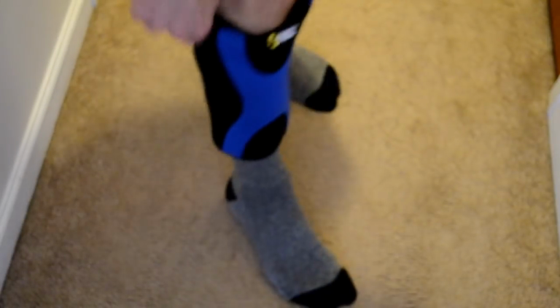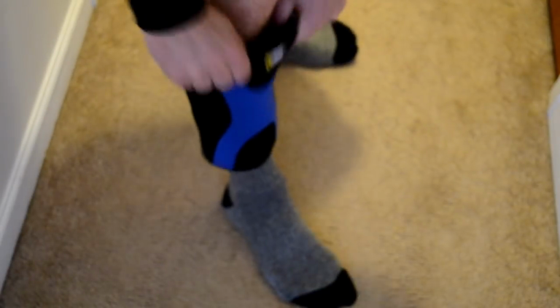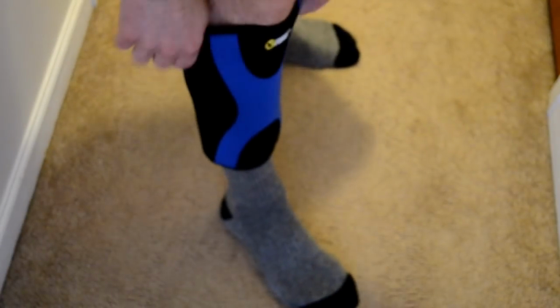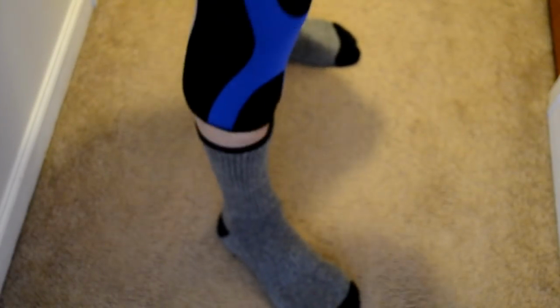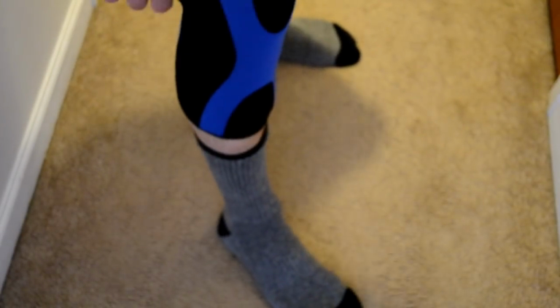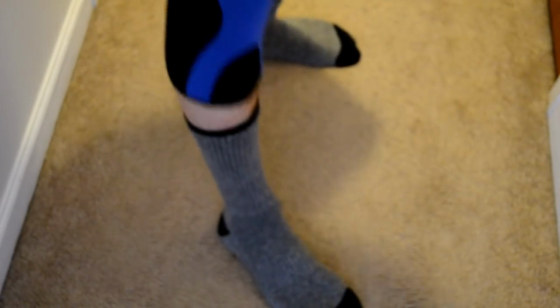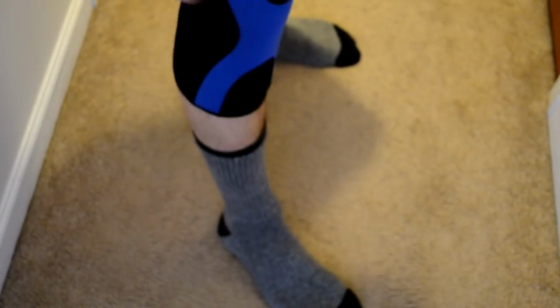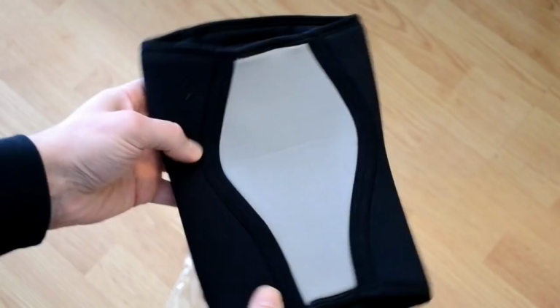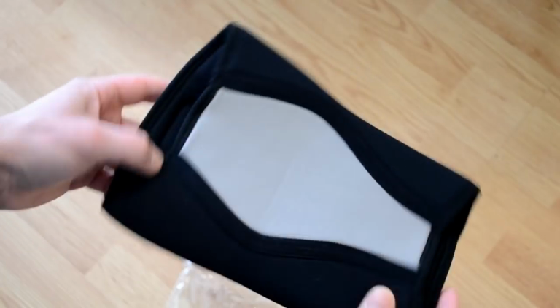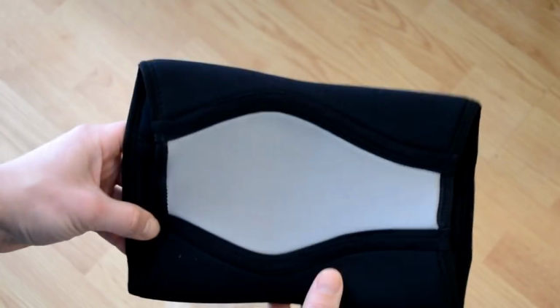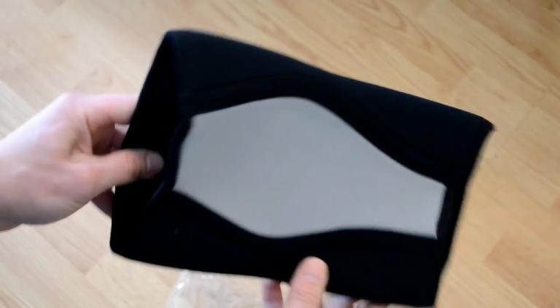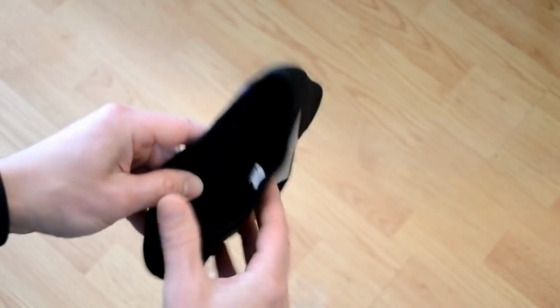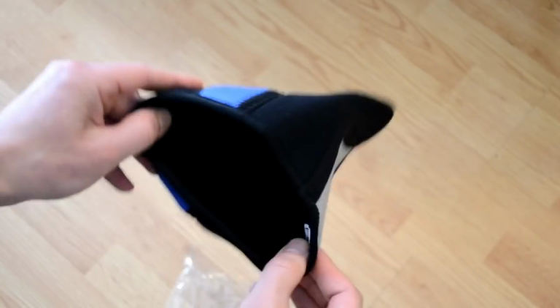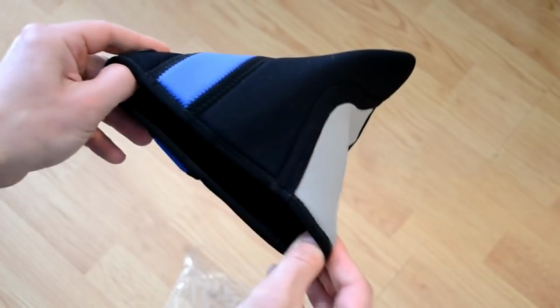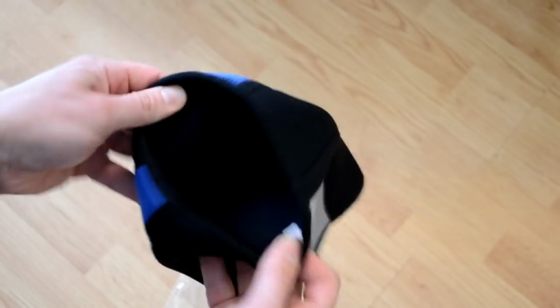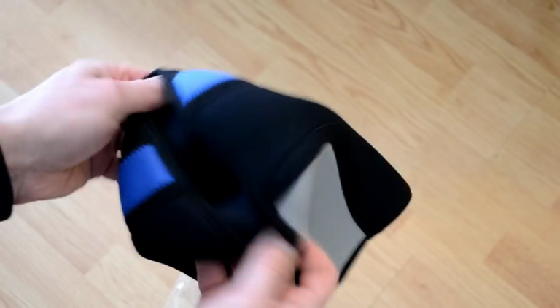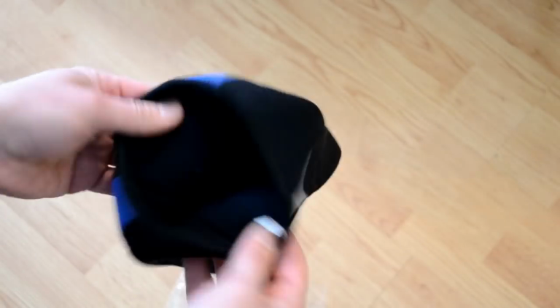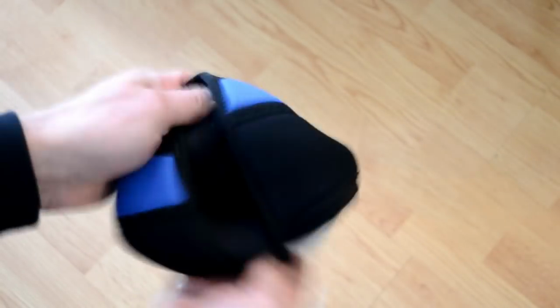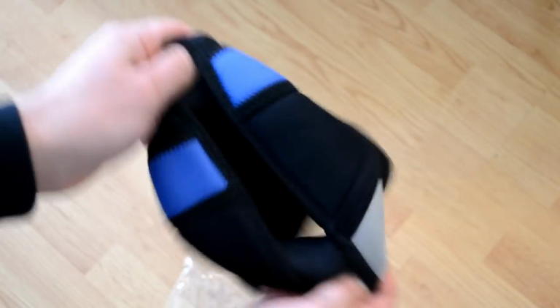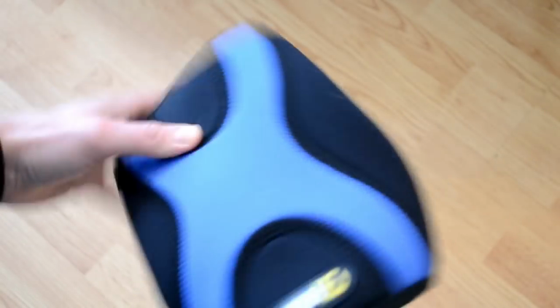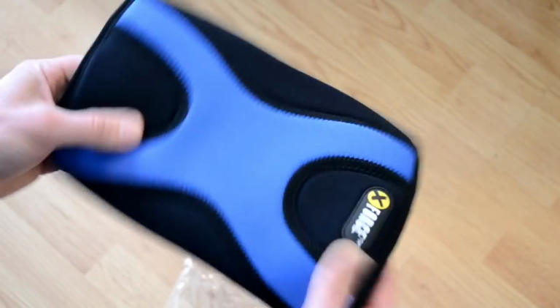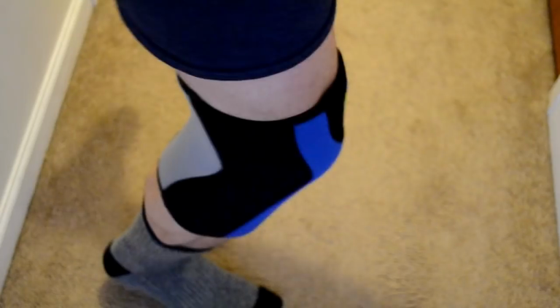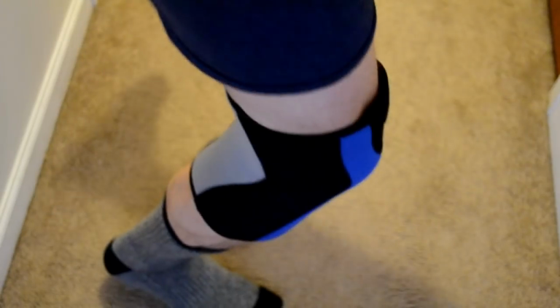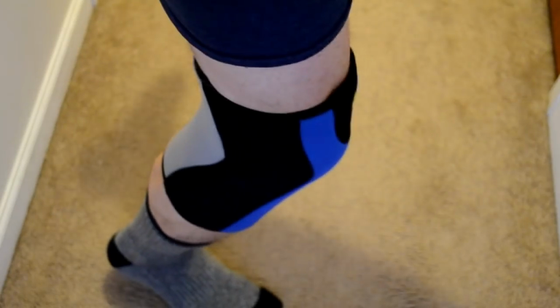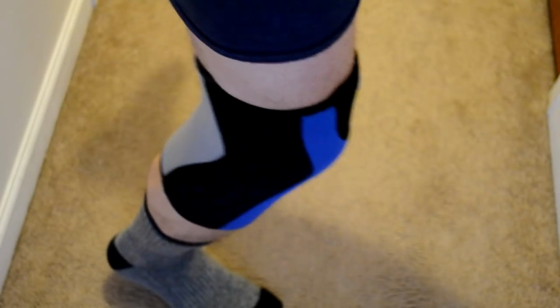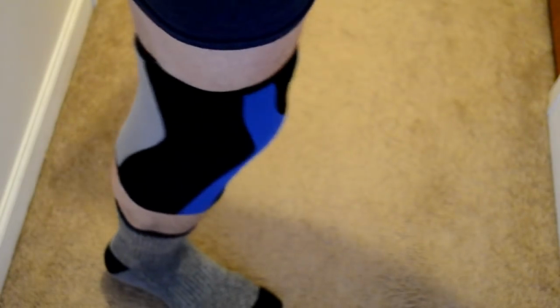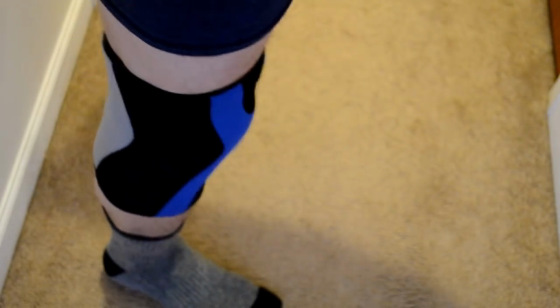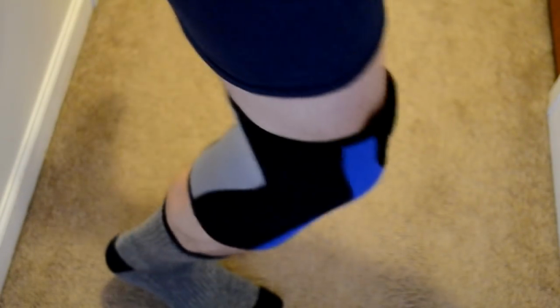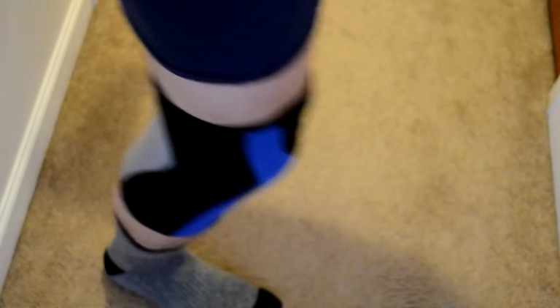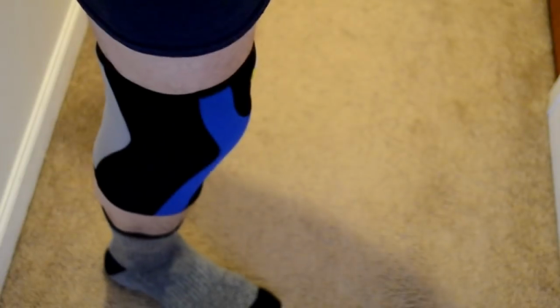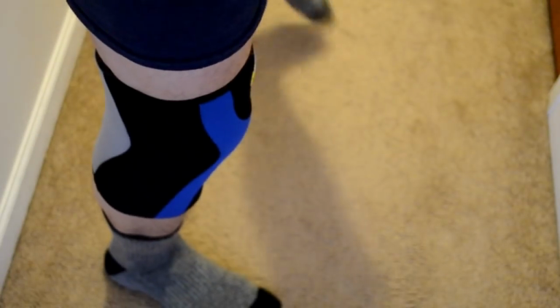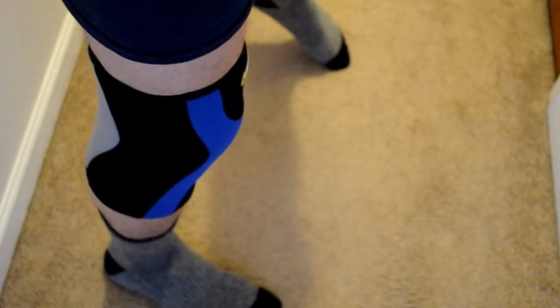So my dad and I both tried out X-Force's knee brace with great results. He actually has a bad knee and was able to use this for extra support while running the snowblower.